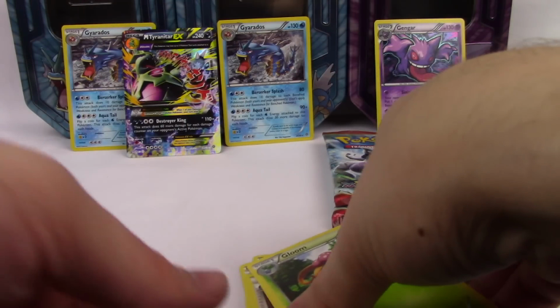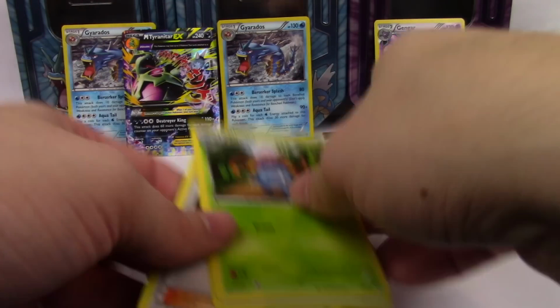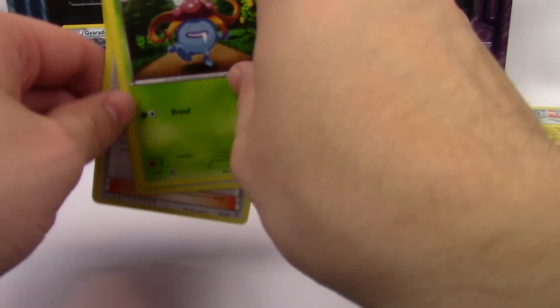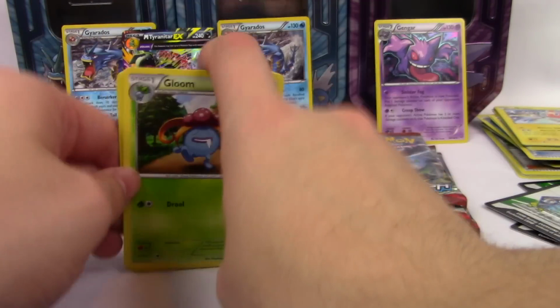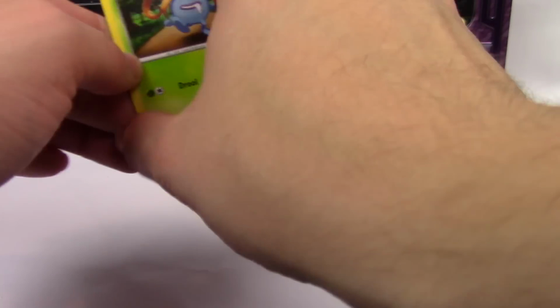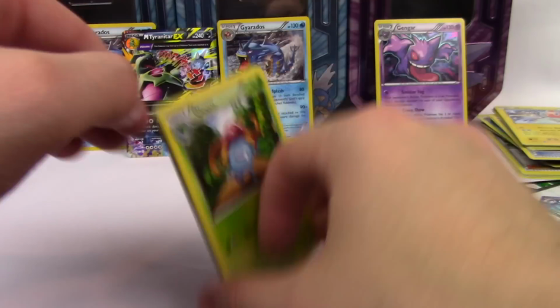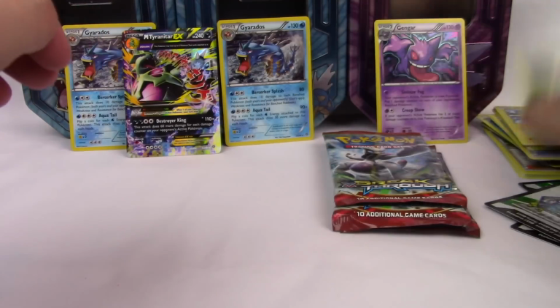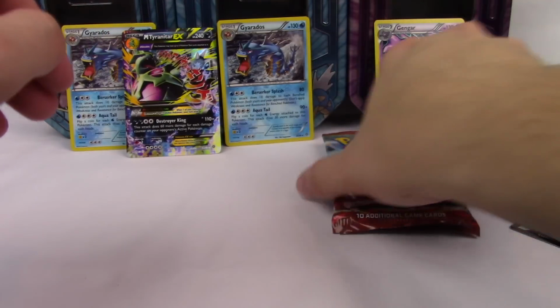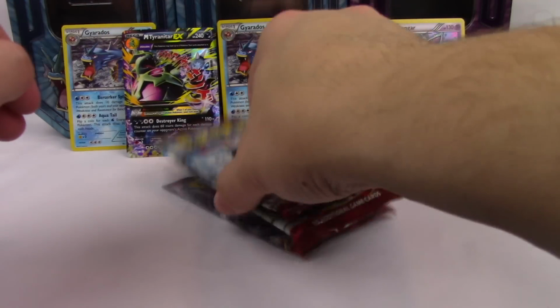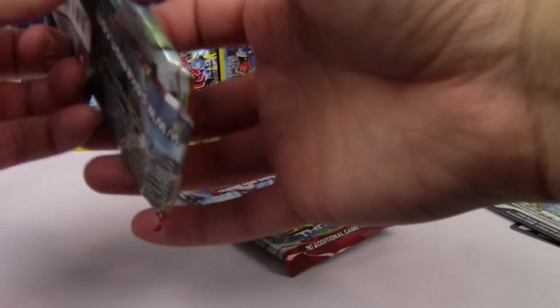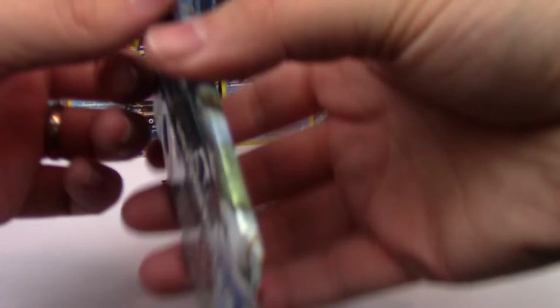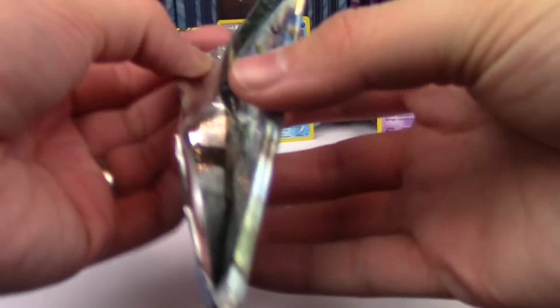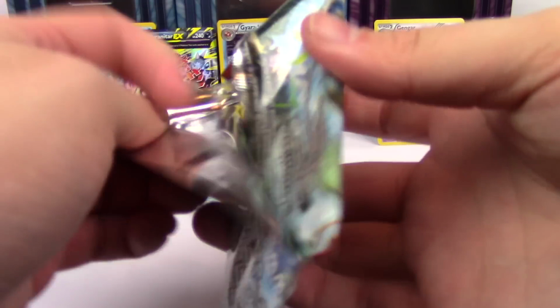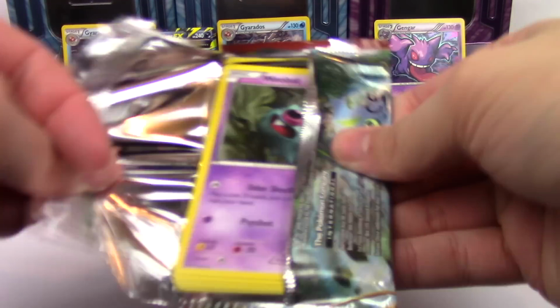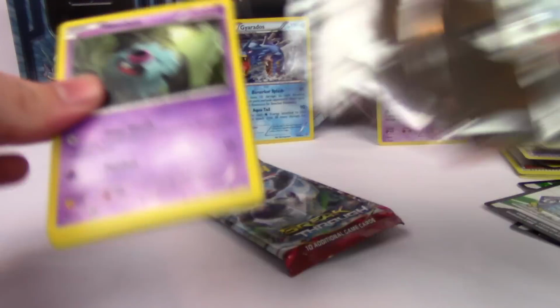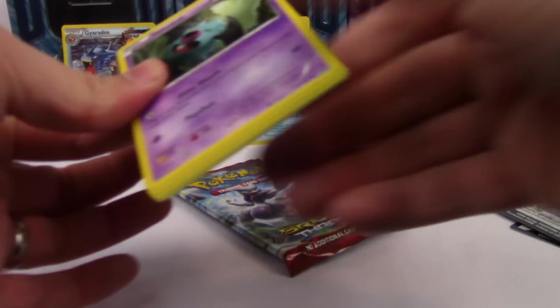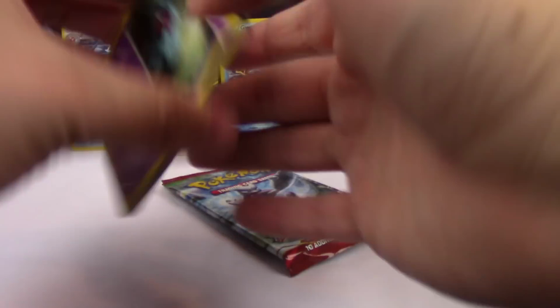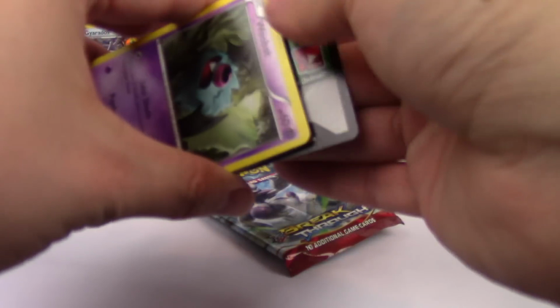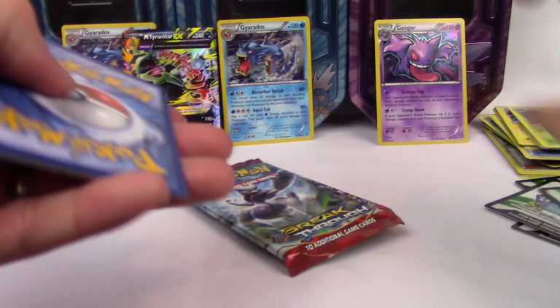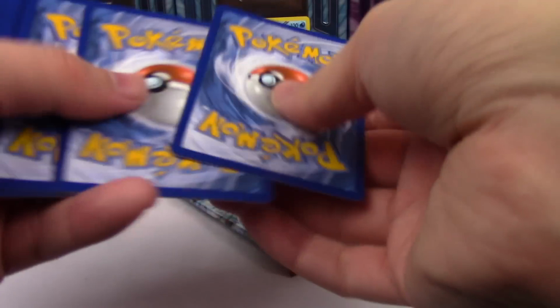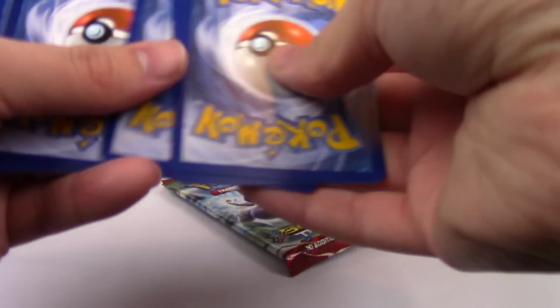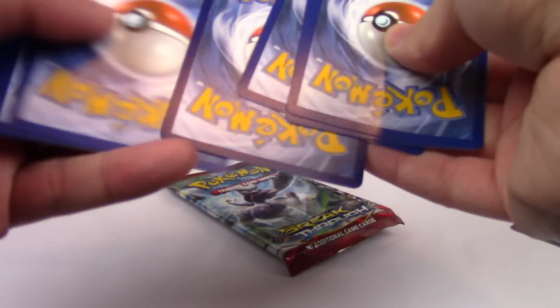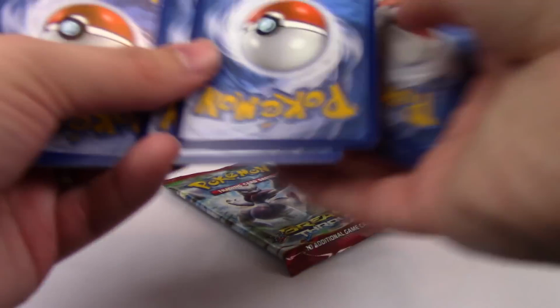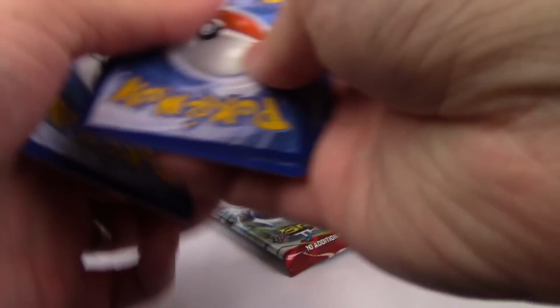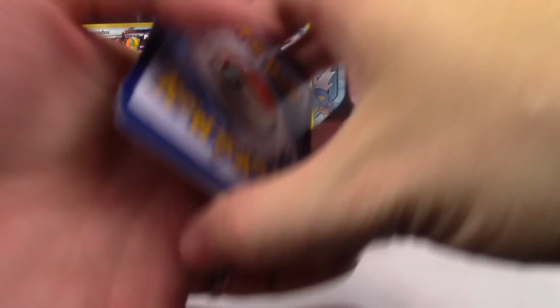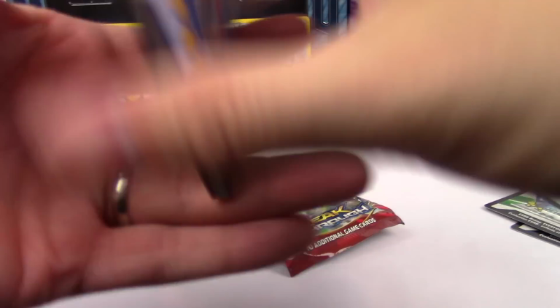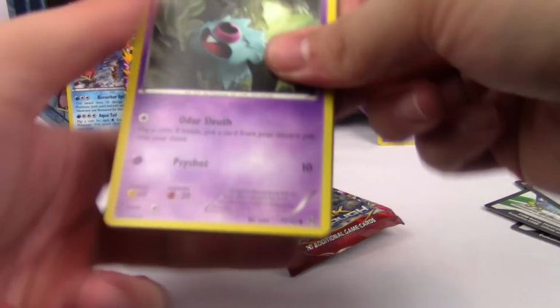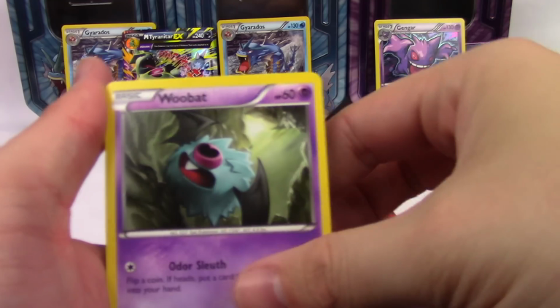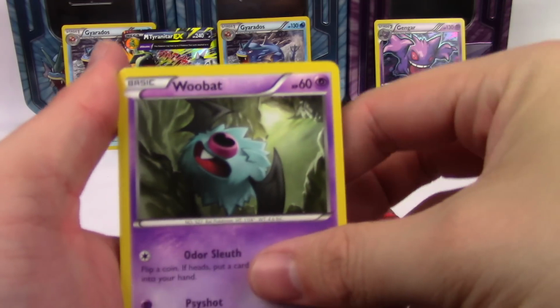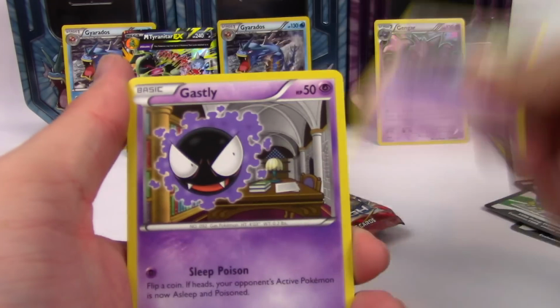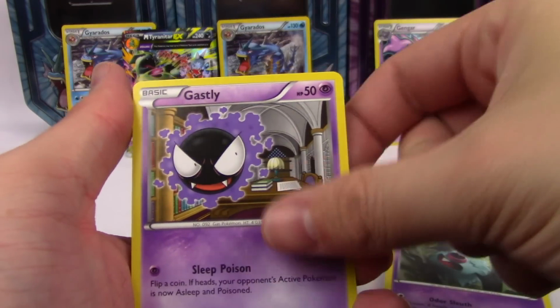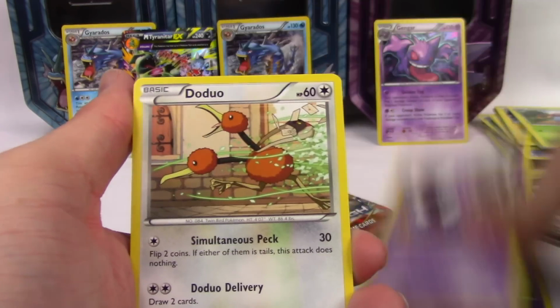Right as I was about to pass out from bad pulls, we came through Mega Tyranitar style. Now let's come through Mega Mewtwo style — come on Mewtwos, don't hide from me today, please please please.